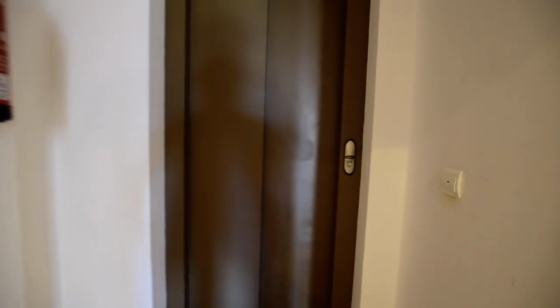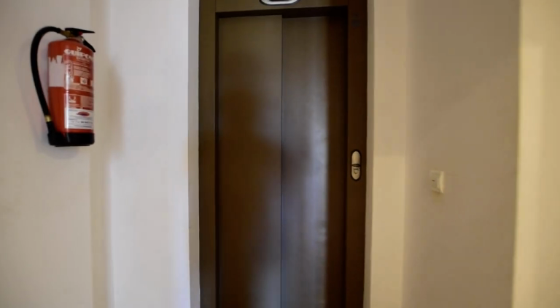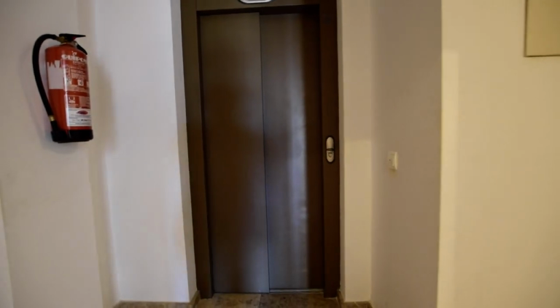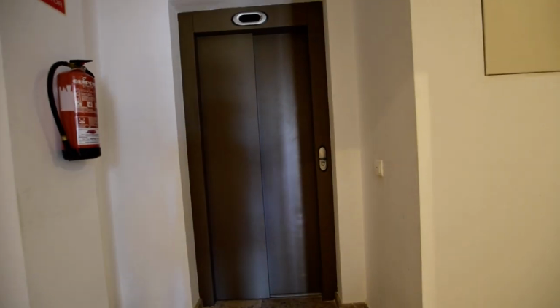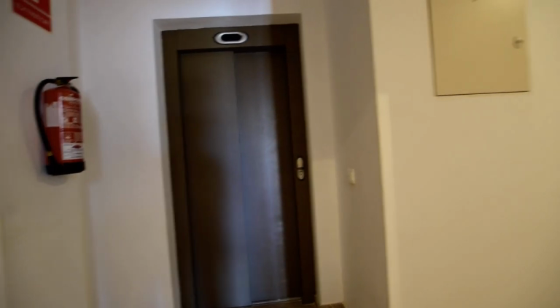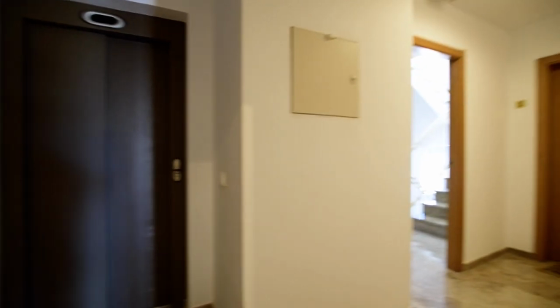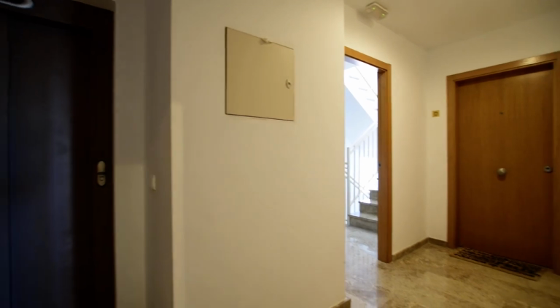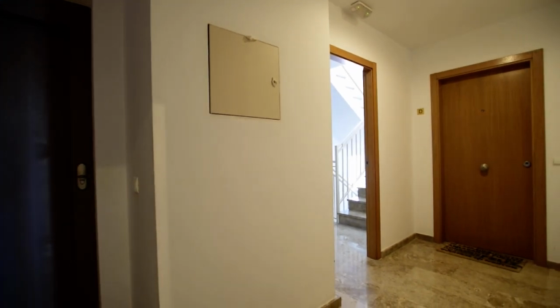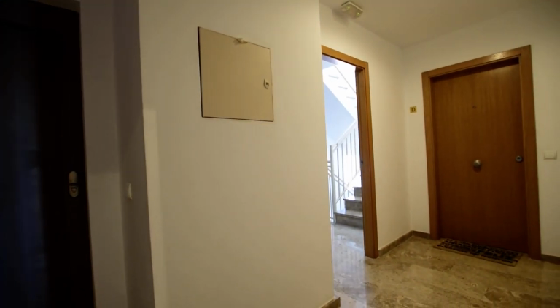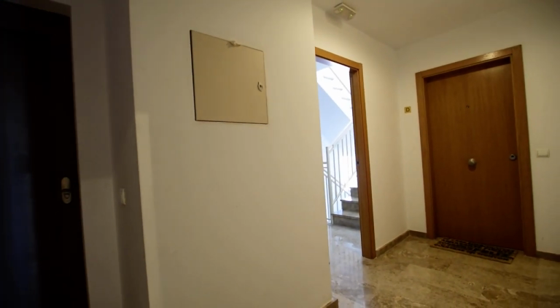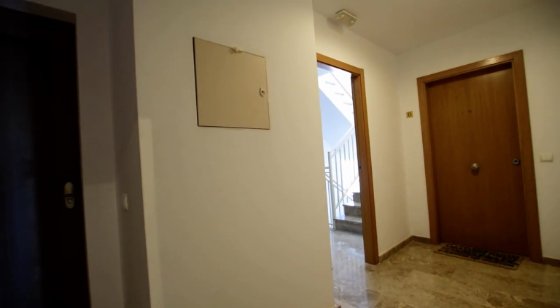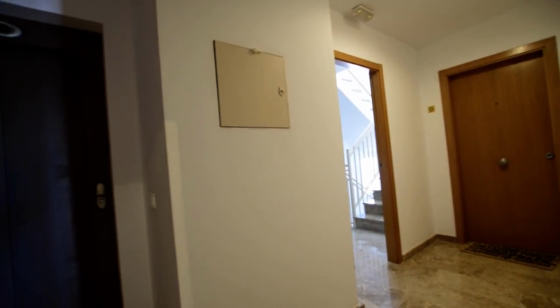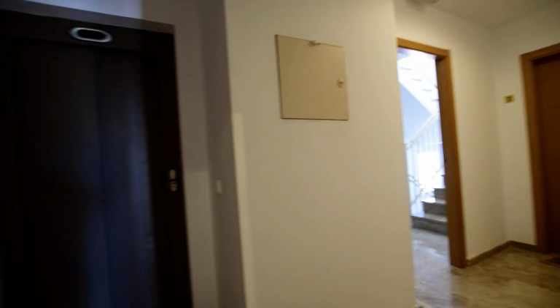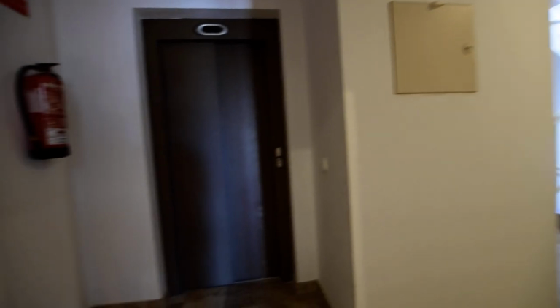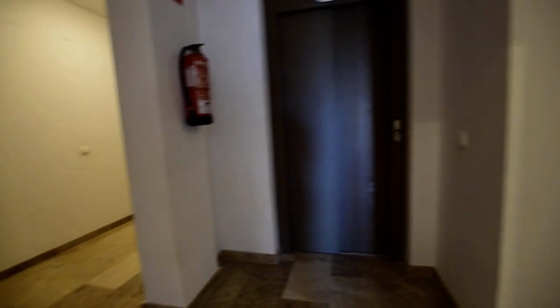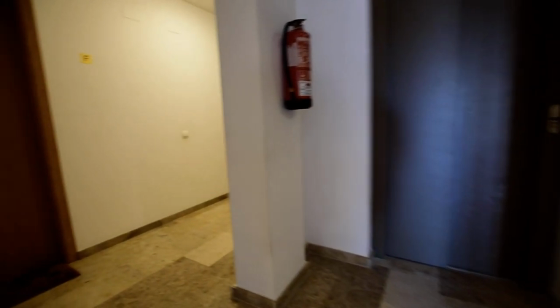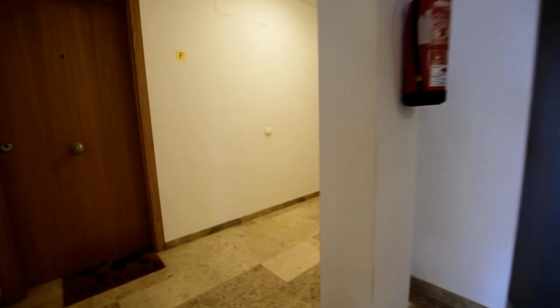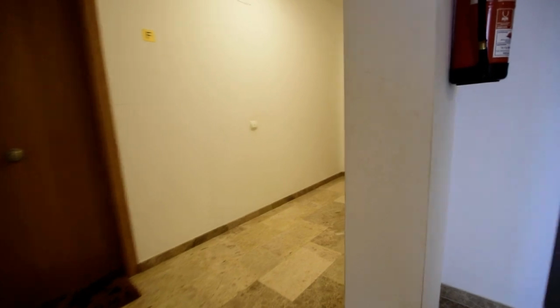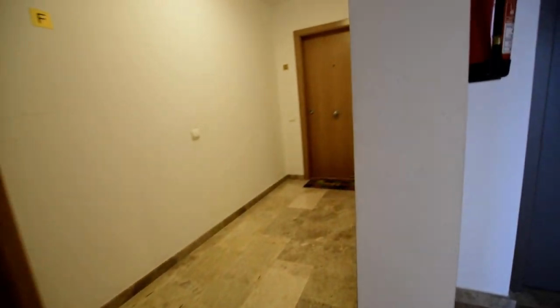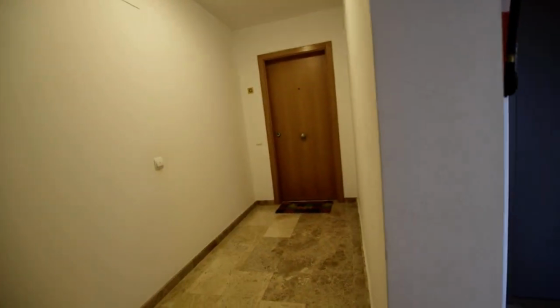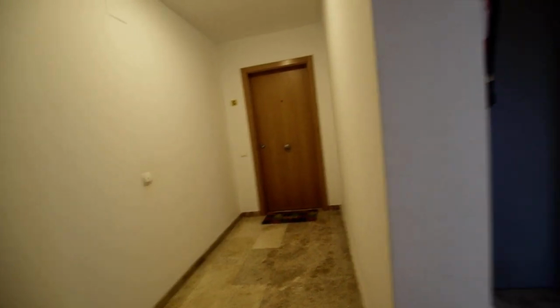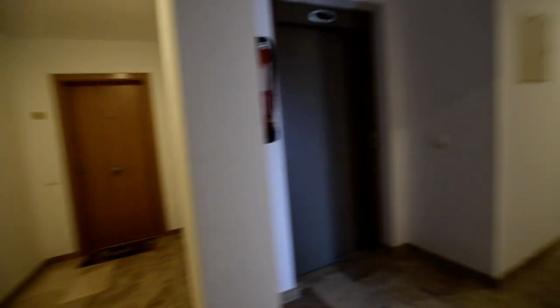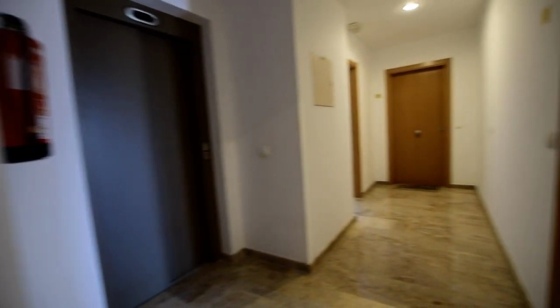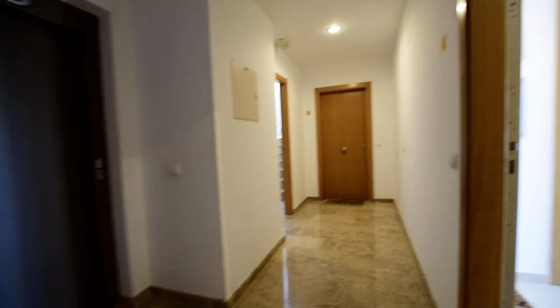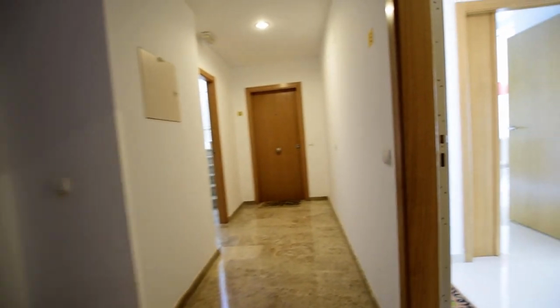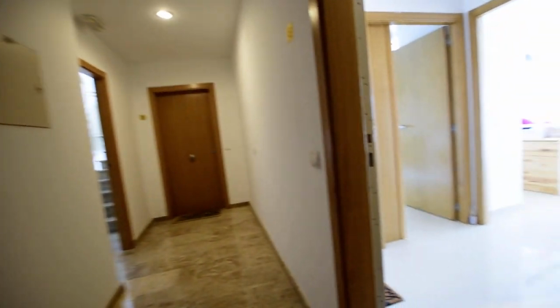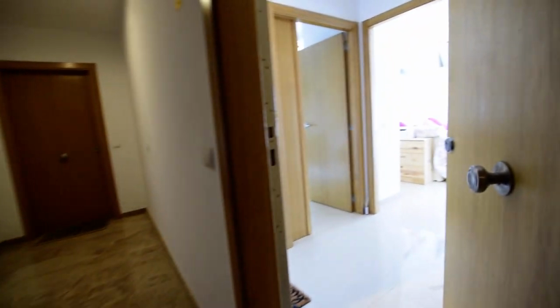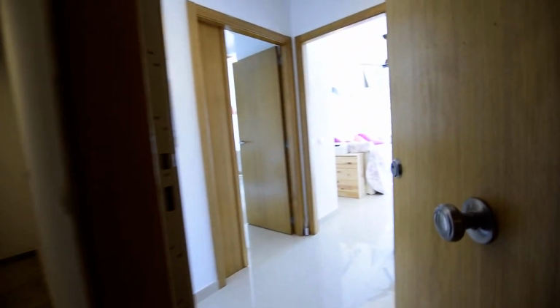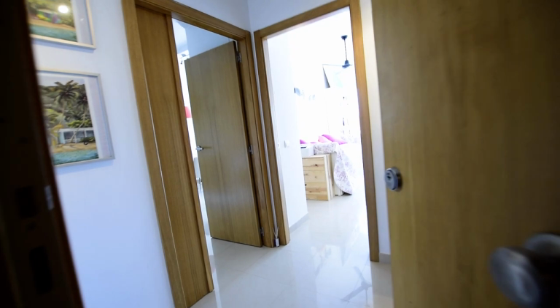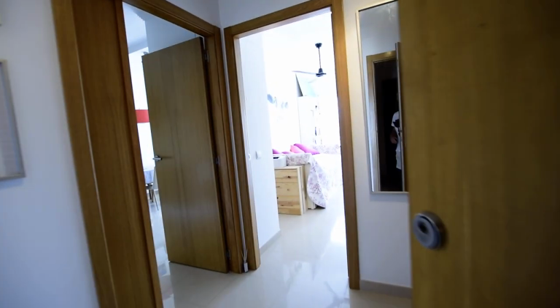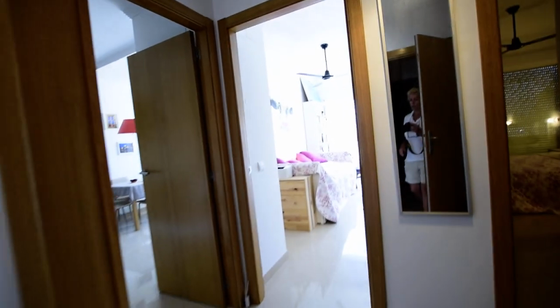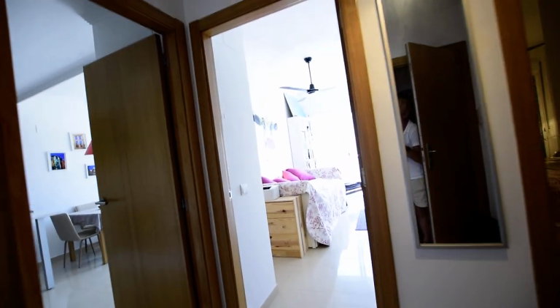There's the lift in front, and that doorway there is the stairs. So you can use the stairs or the lift to enter the building. There are four apartments on each floor, and there are three floors.